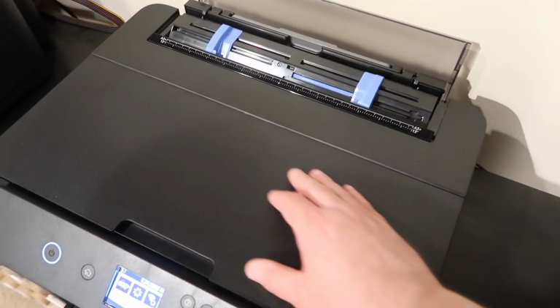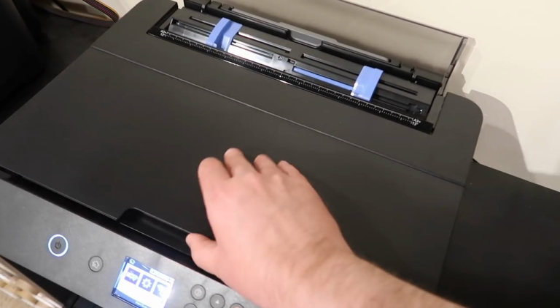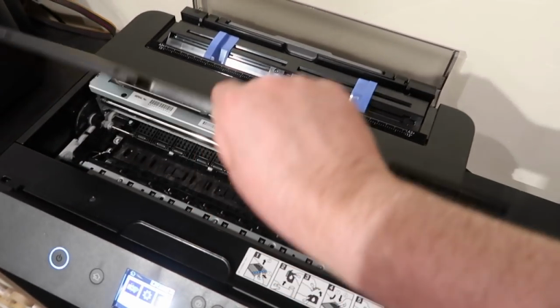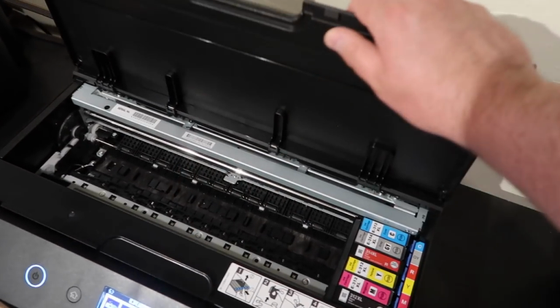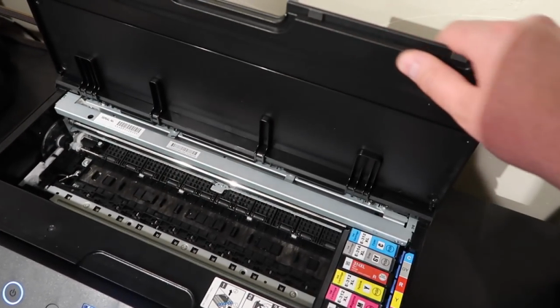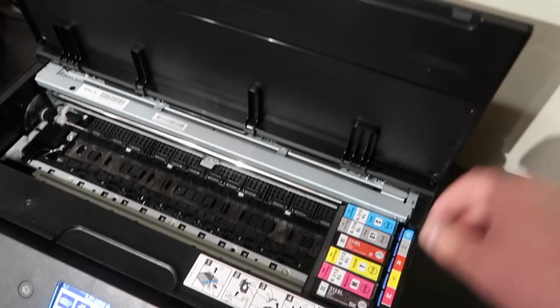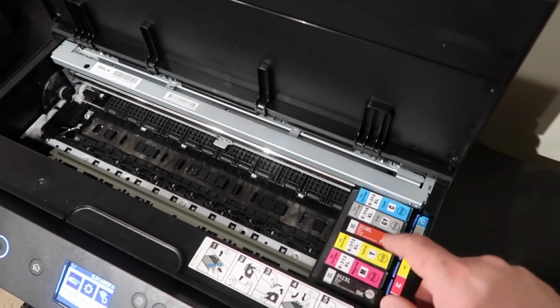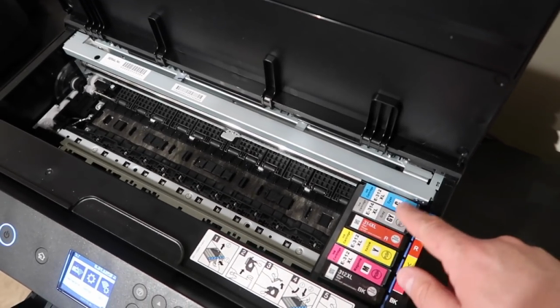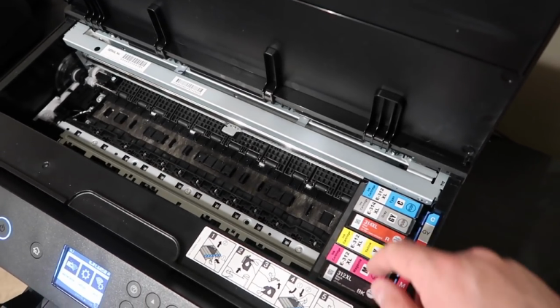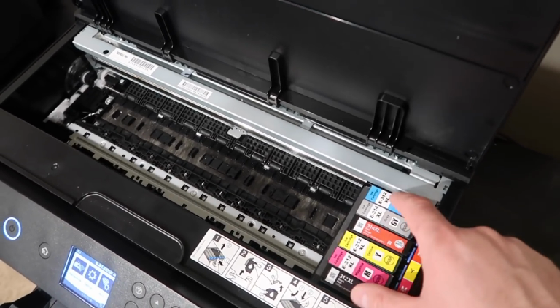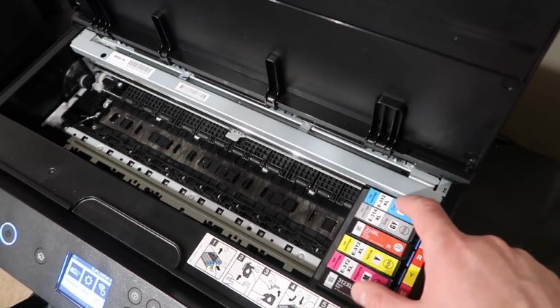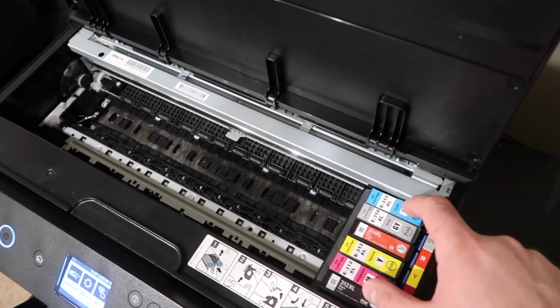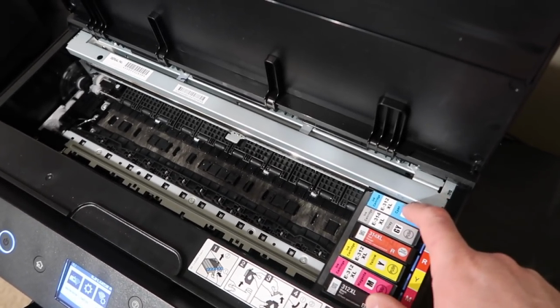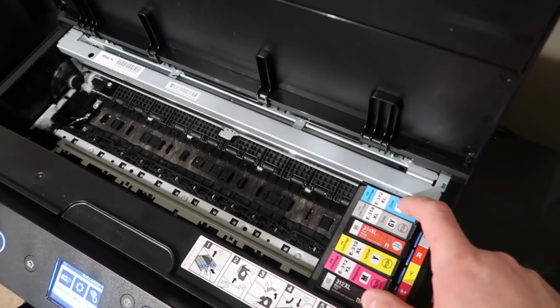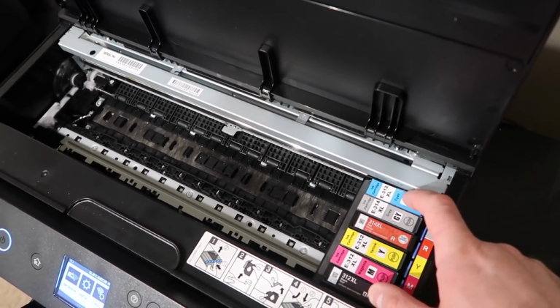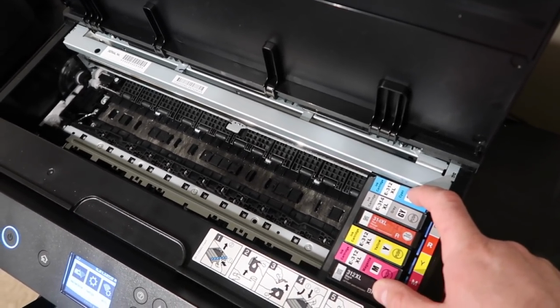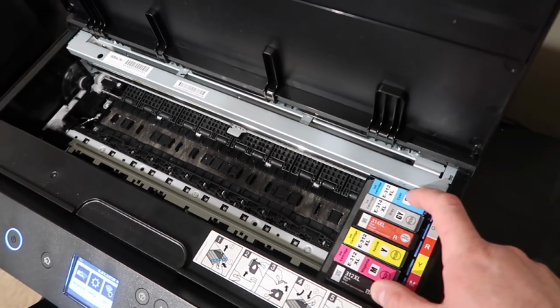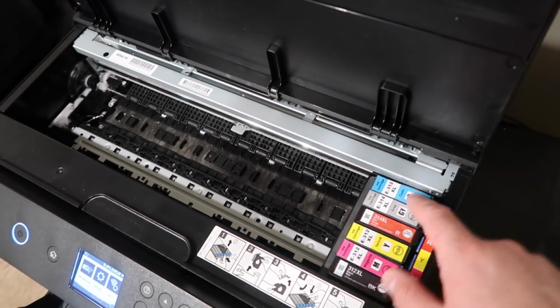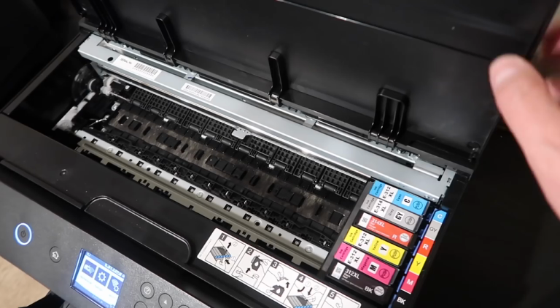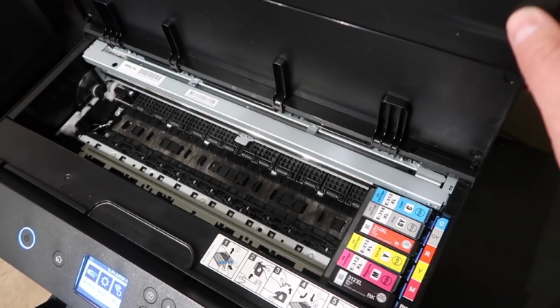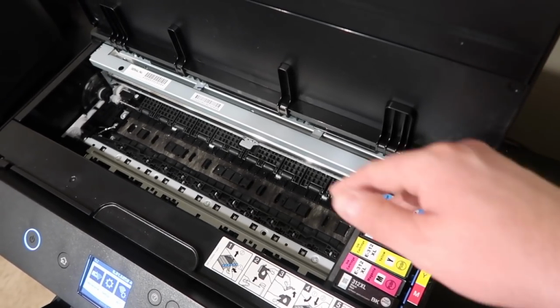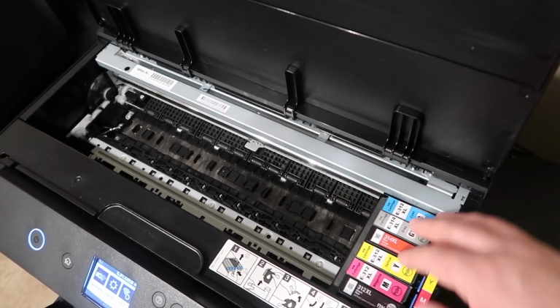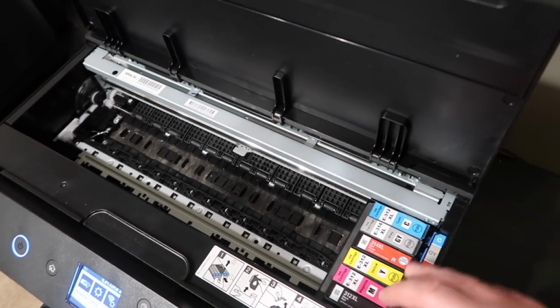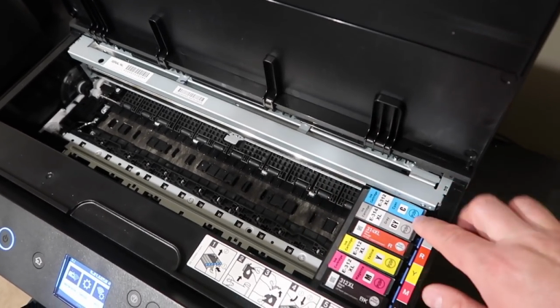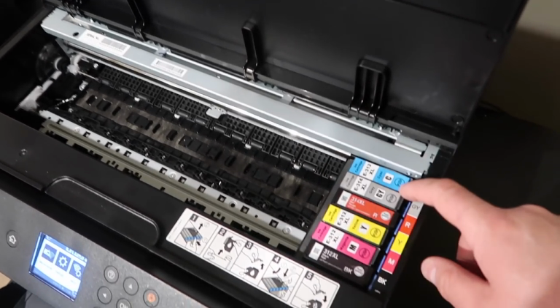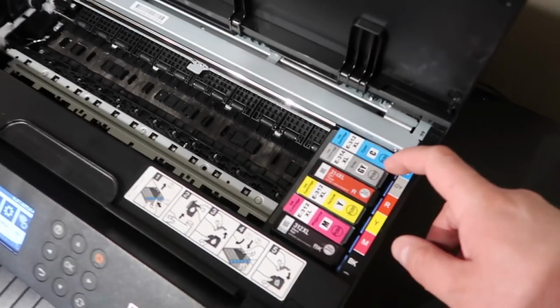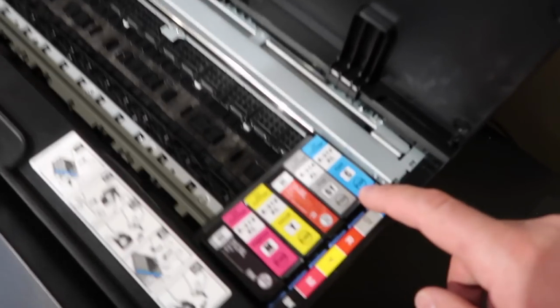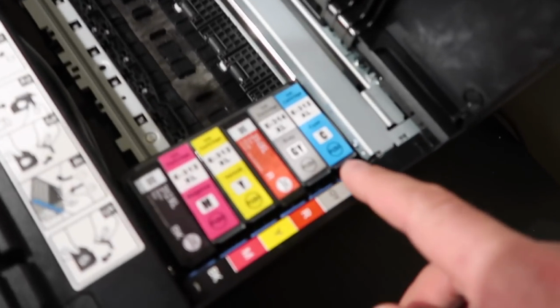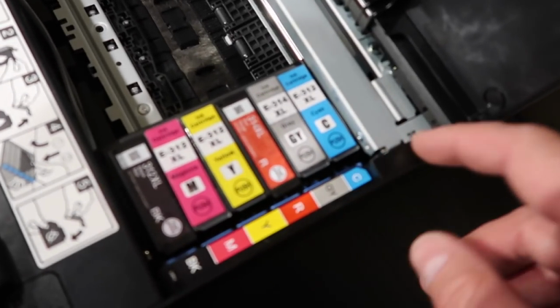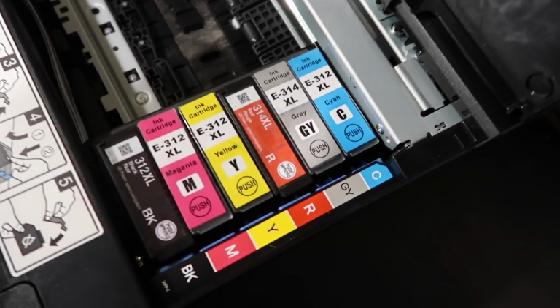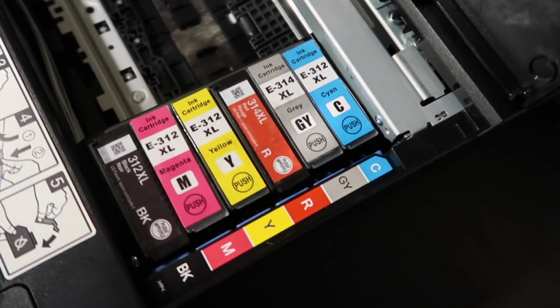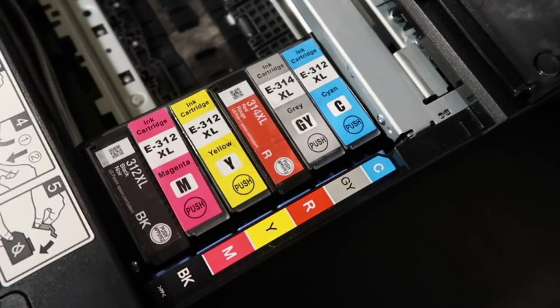I'll go ahead and lift this open. You can watch it while it's printing — if you open this while it's printing, it is not going to be a problem. And you'll see it still has six inks.